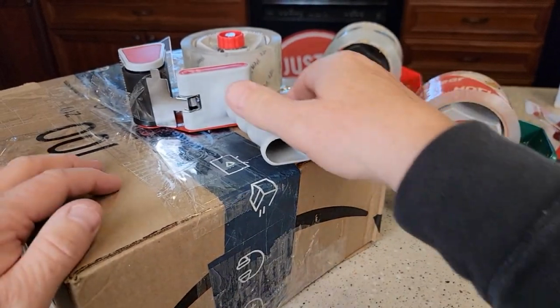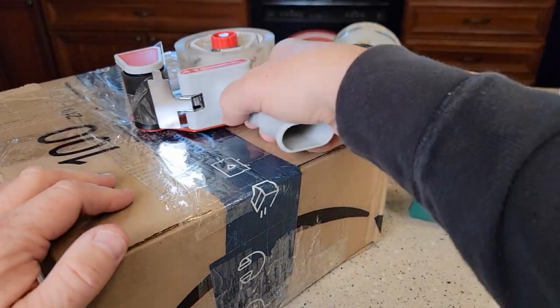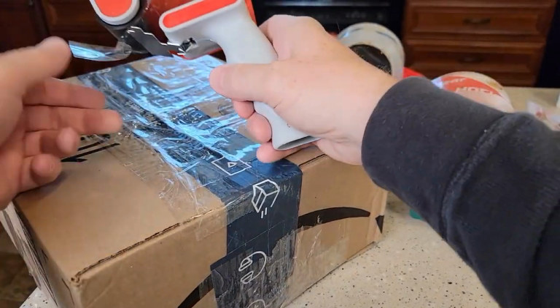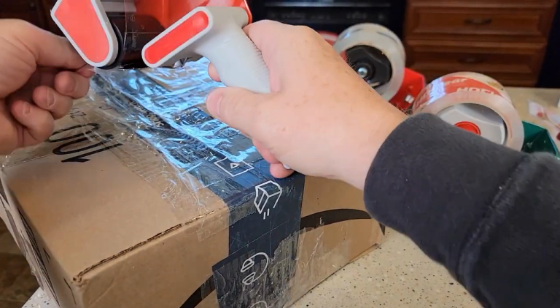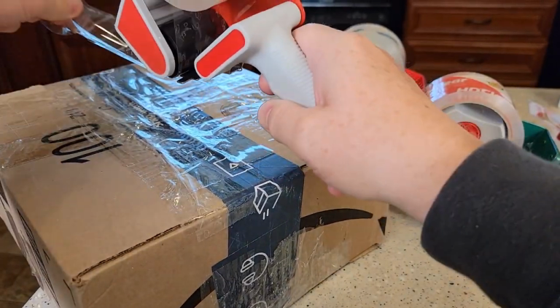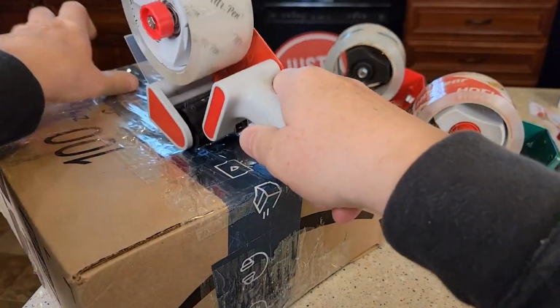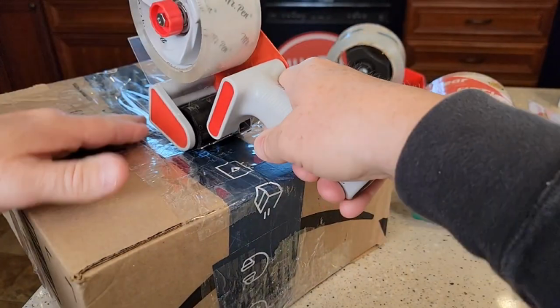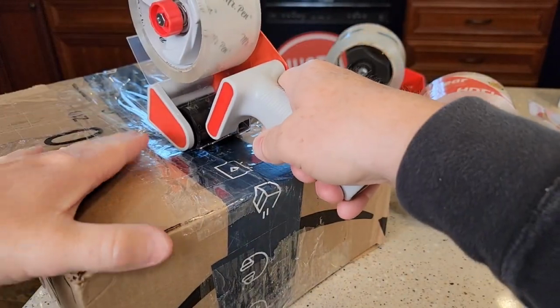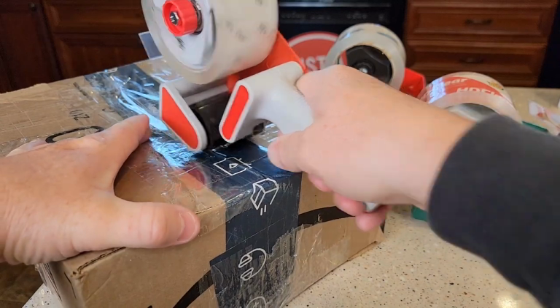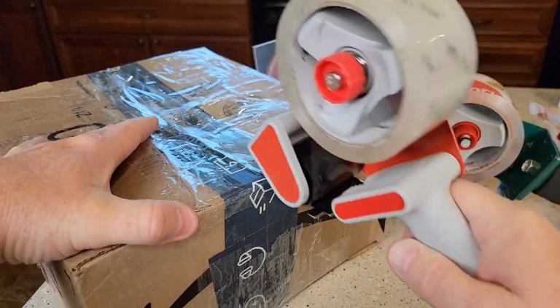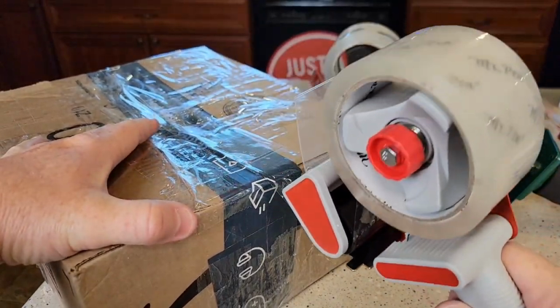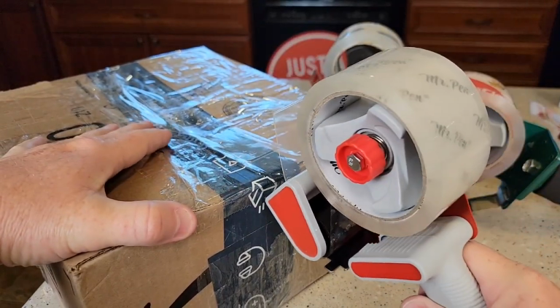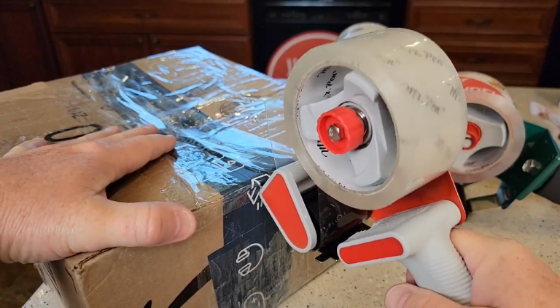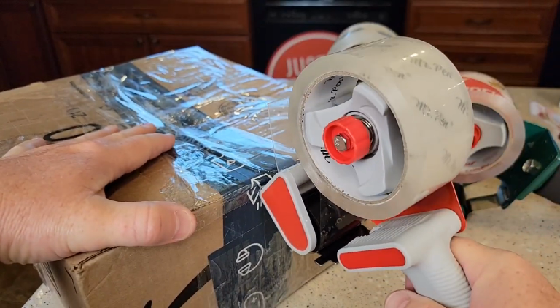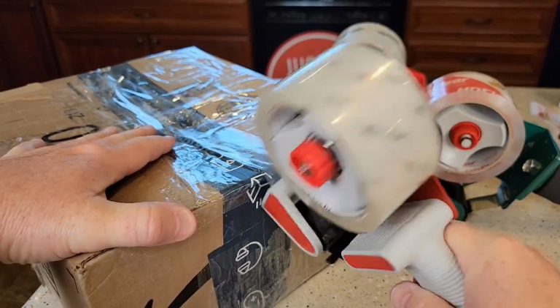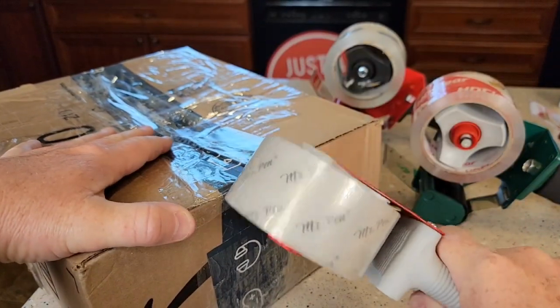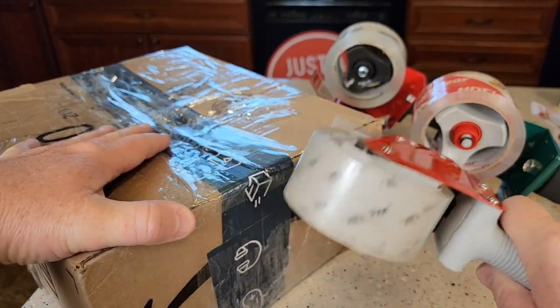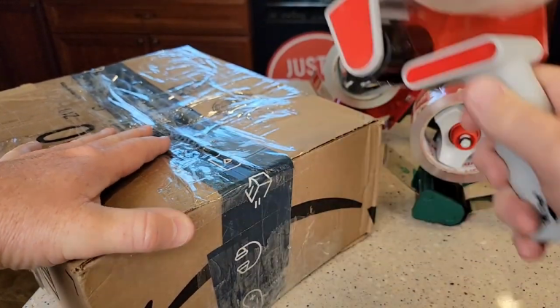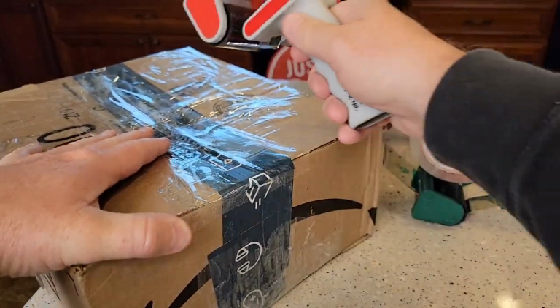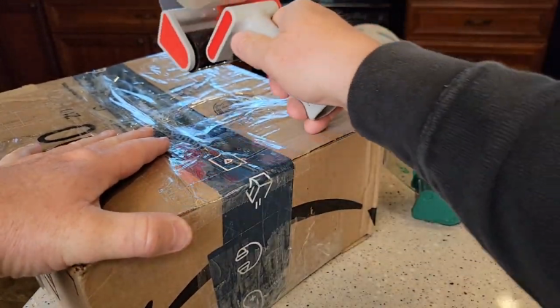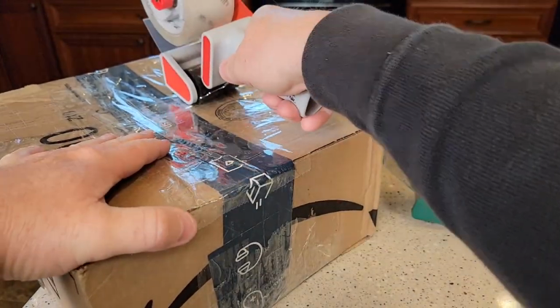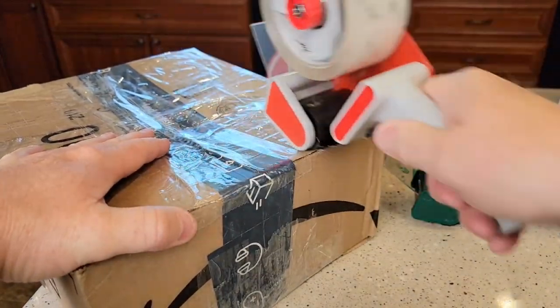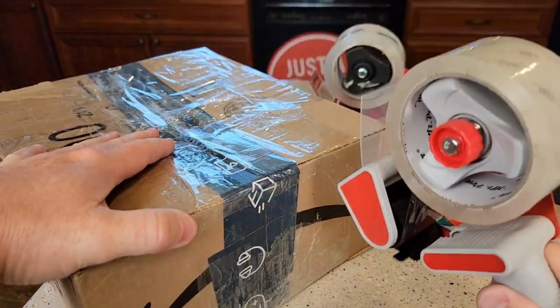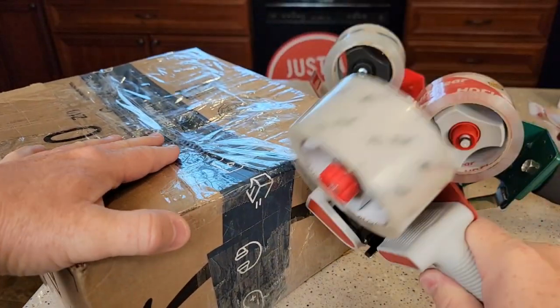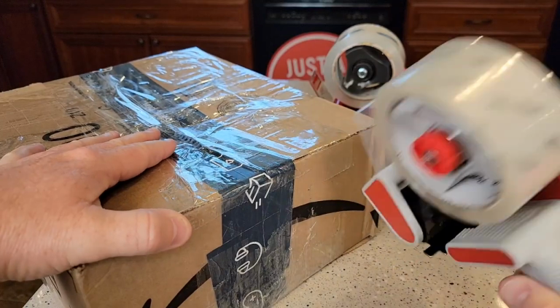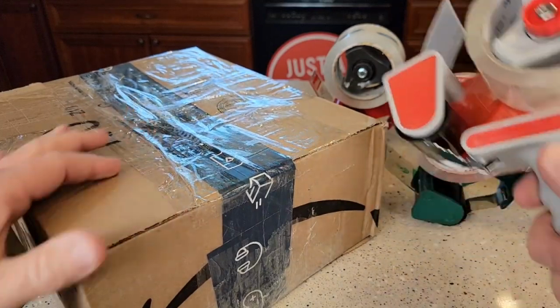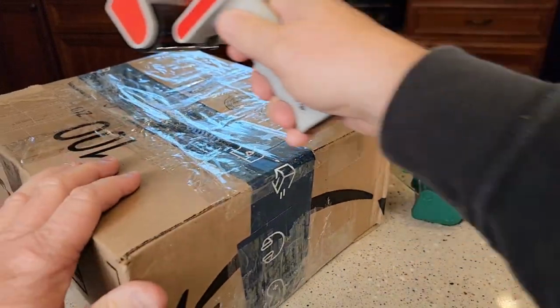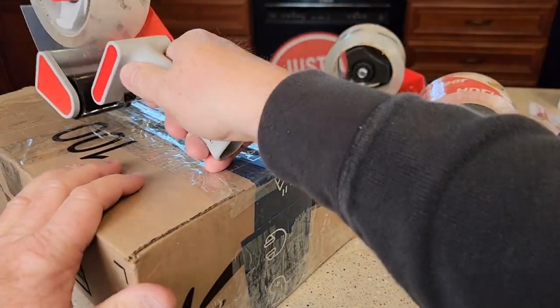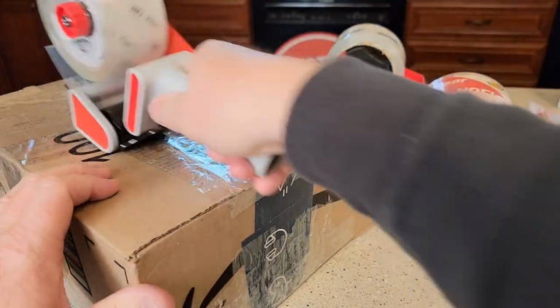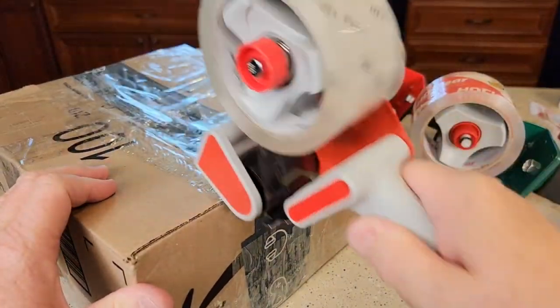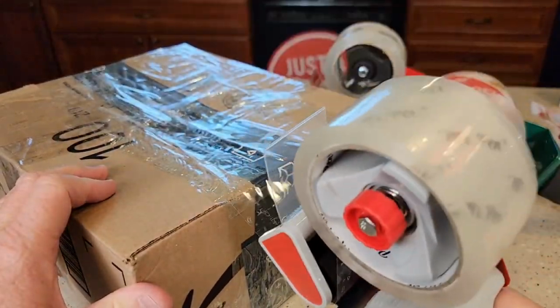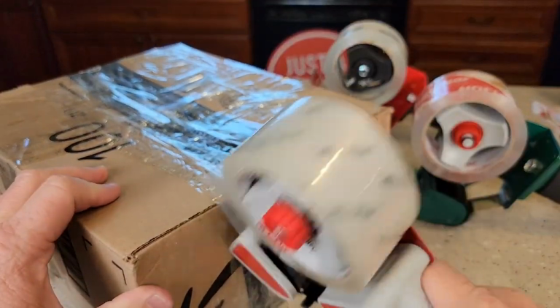So let me demonstrate how easy it is to use. You're going to cut it down and when you want to tear it, just press it against and kind of turn a little bit. It just works very, very well.